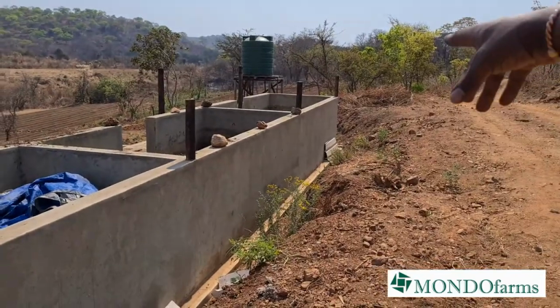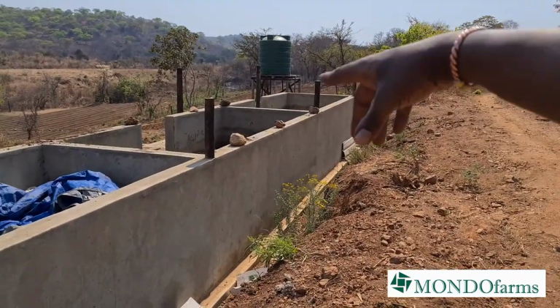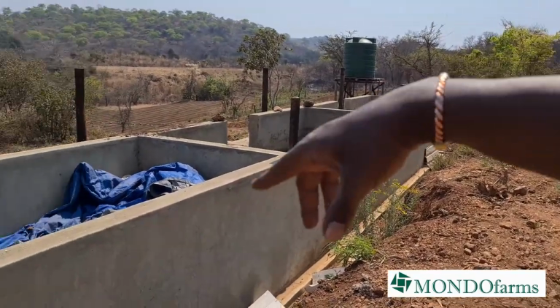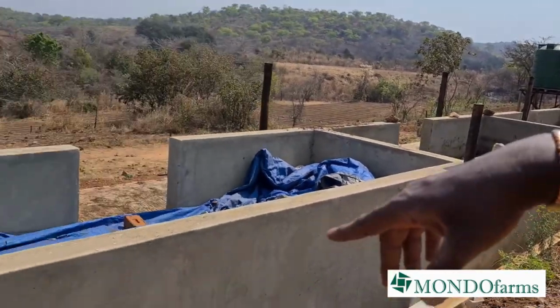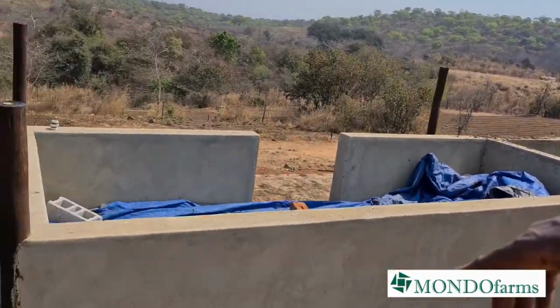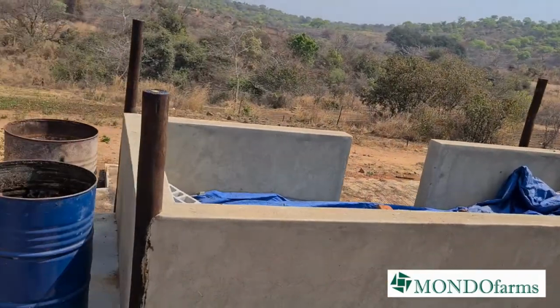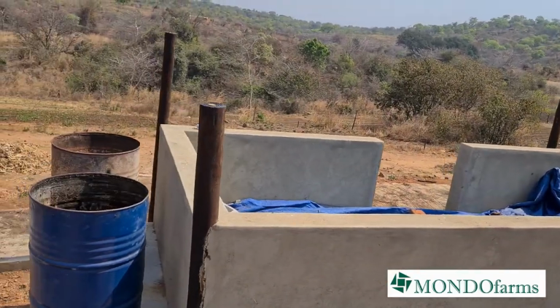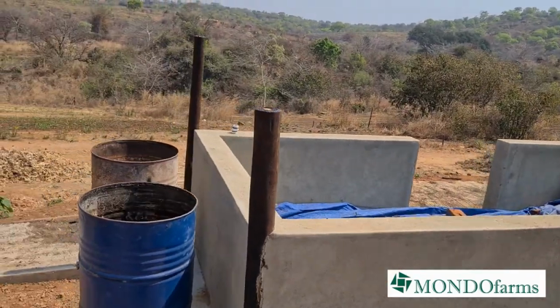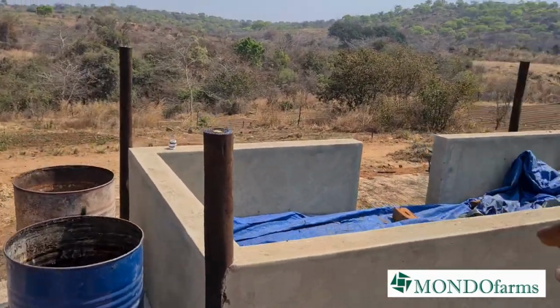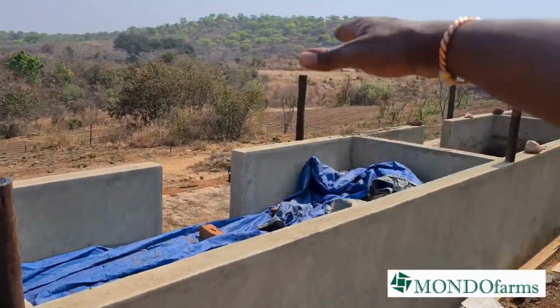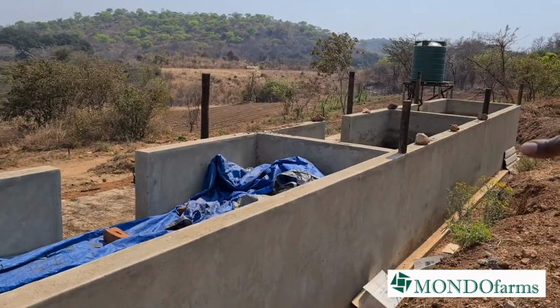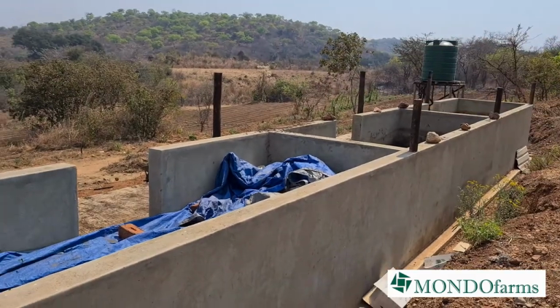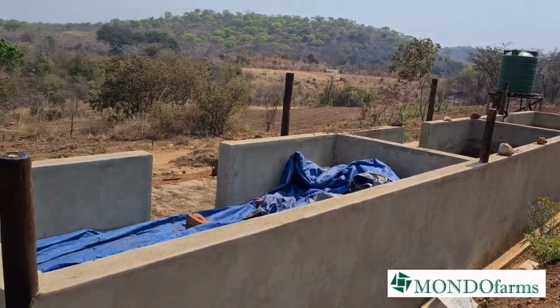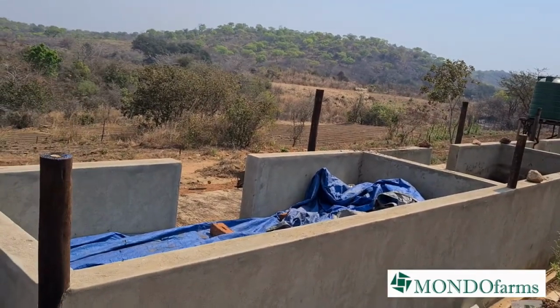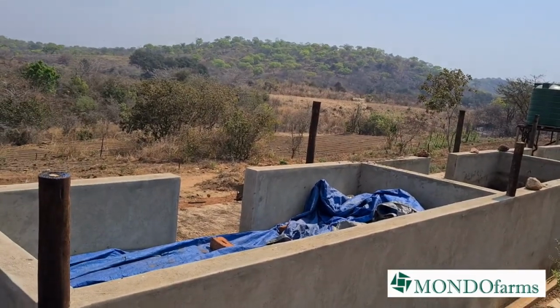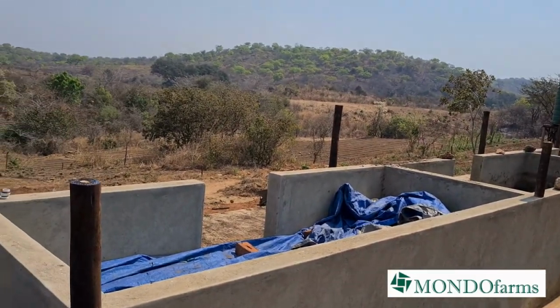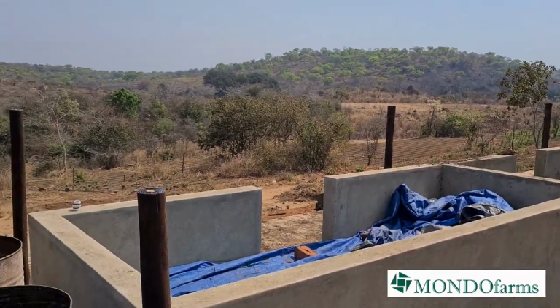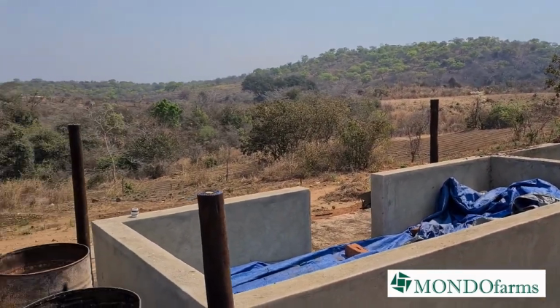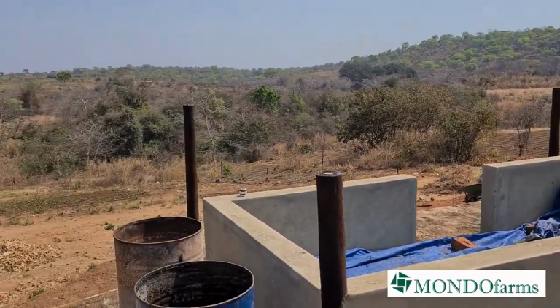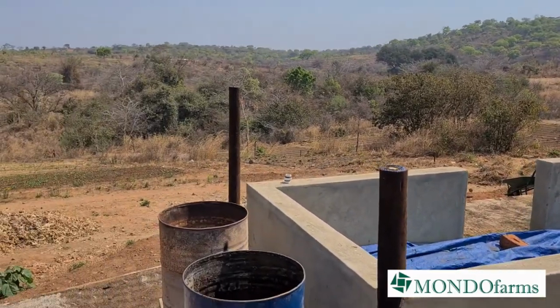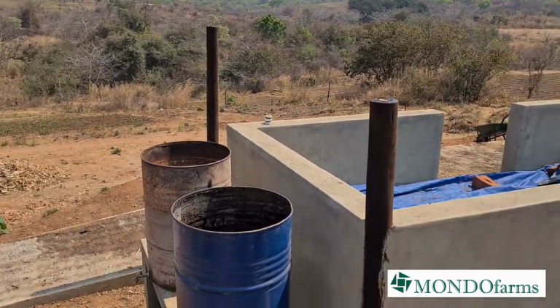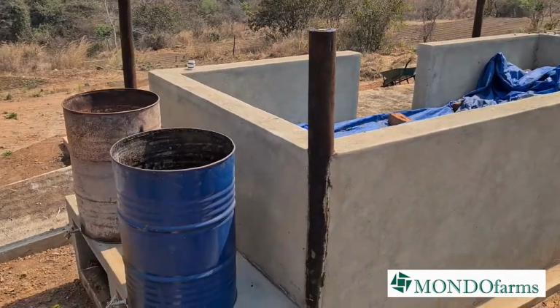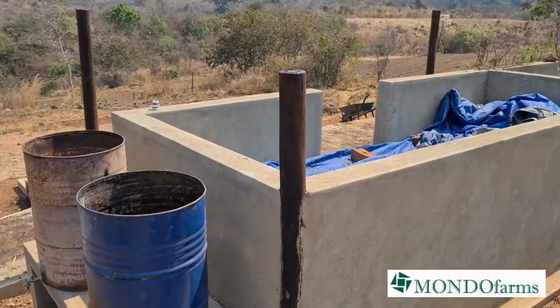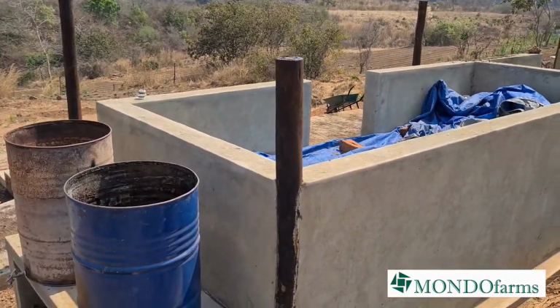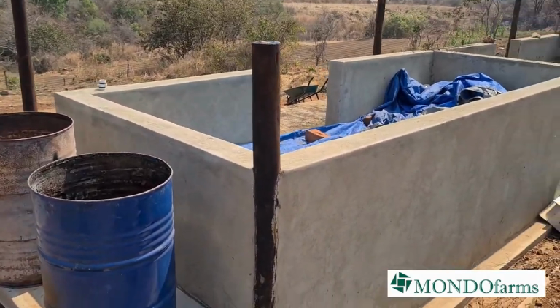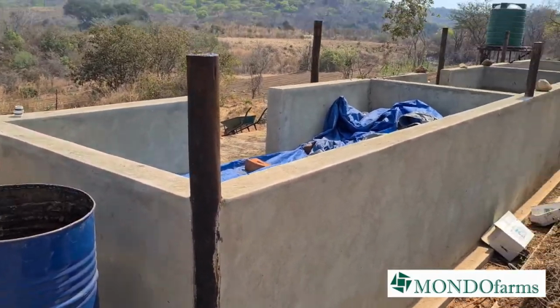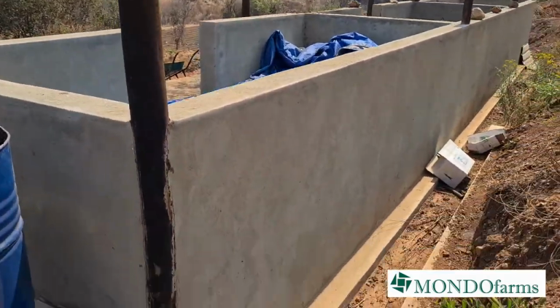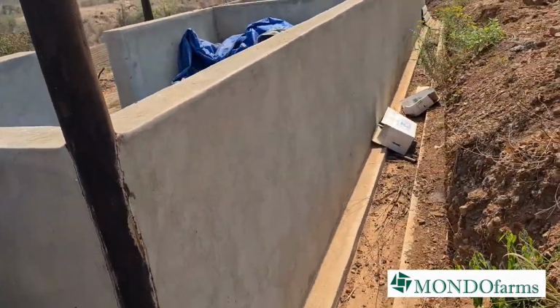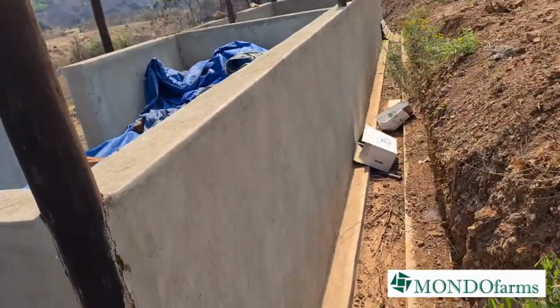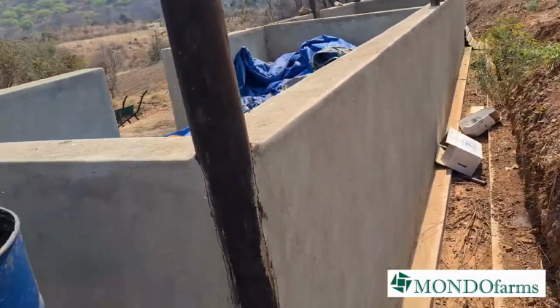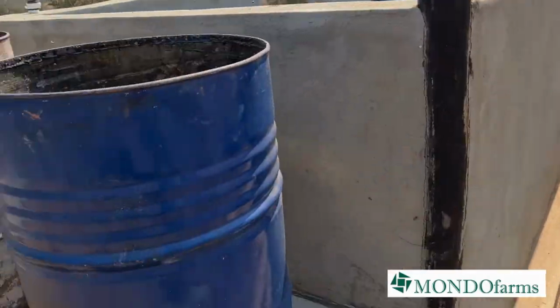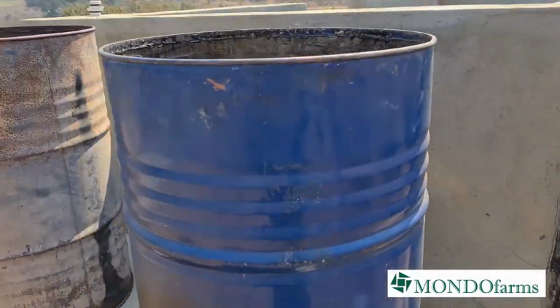So you've got three rooms here - one, two, three. A roof is going to be coming on before the rainy season. We didn't want to waste money putting a roof down earlier, which is why we use the tarpaulin in the meantime.